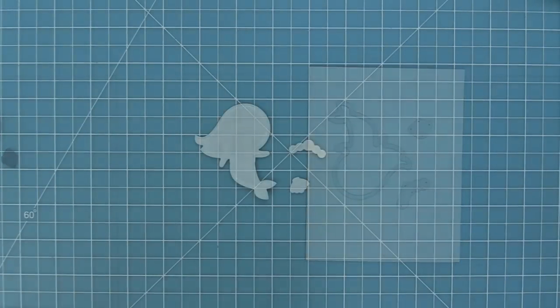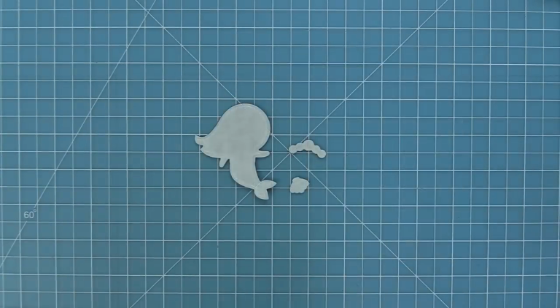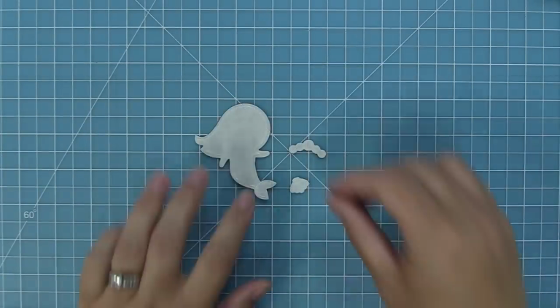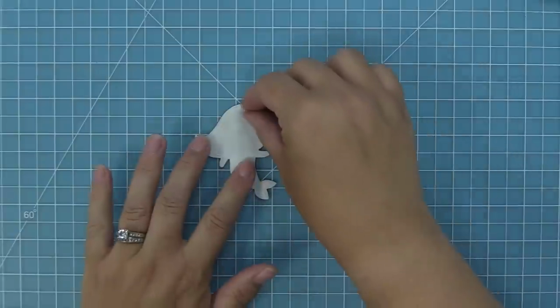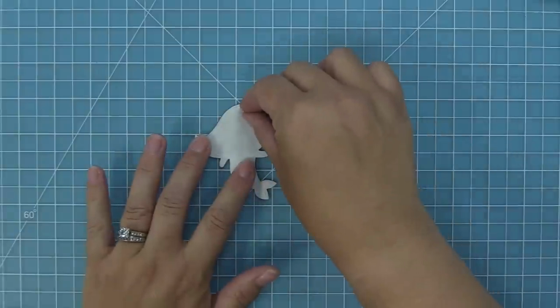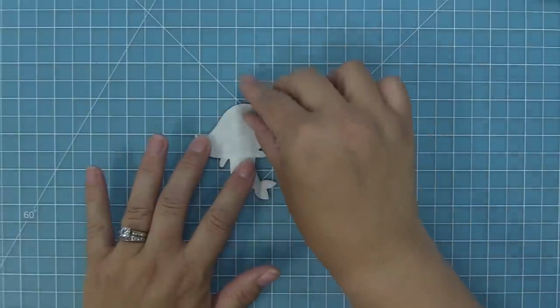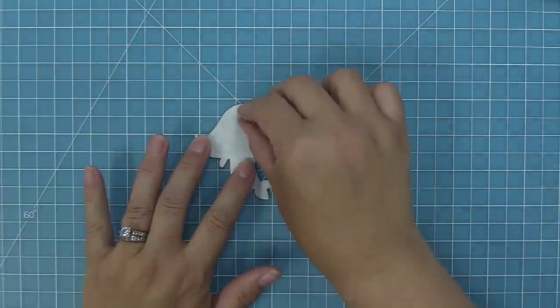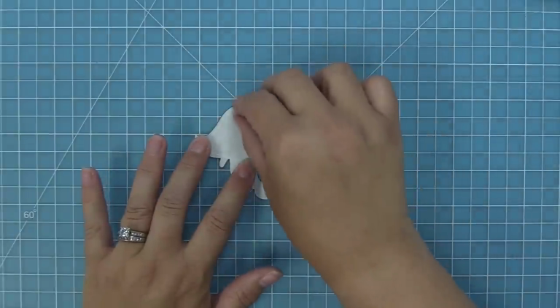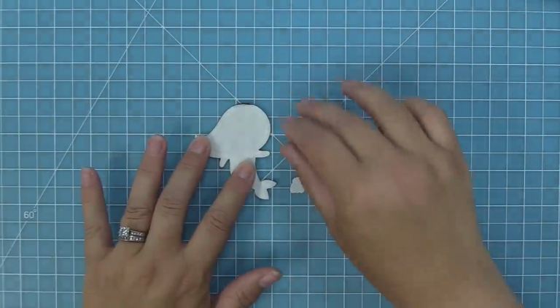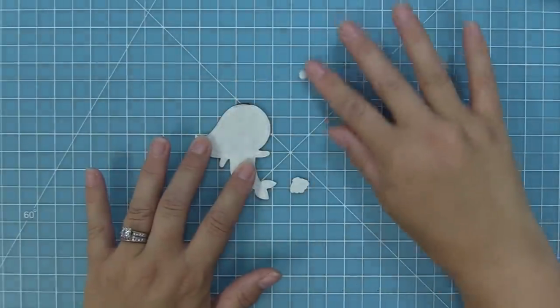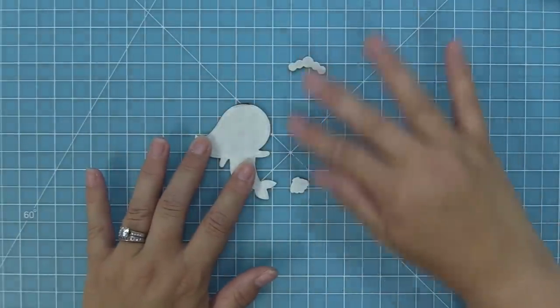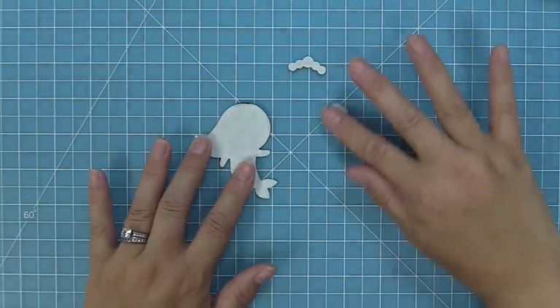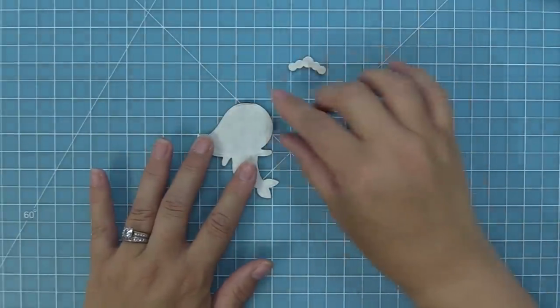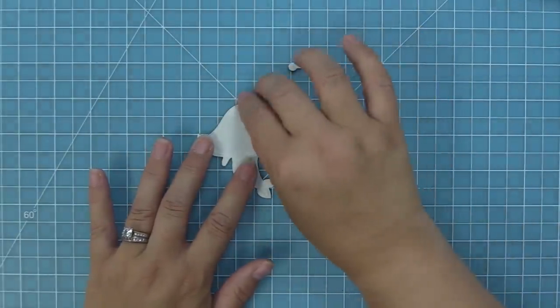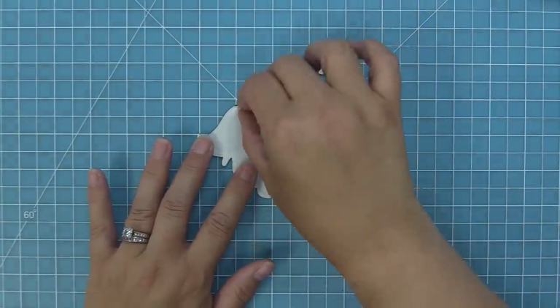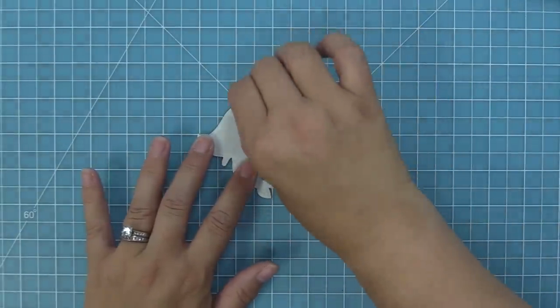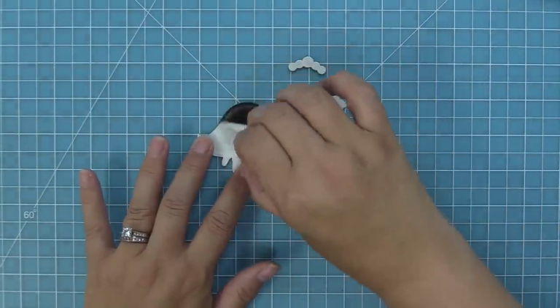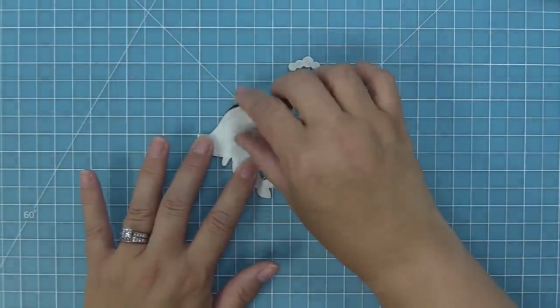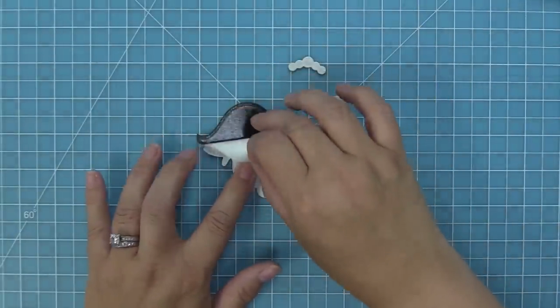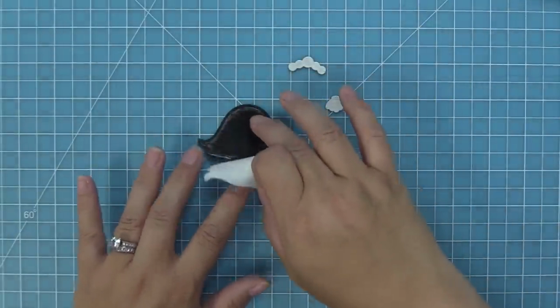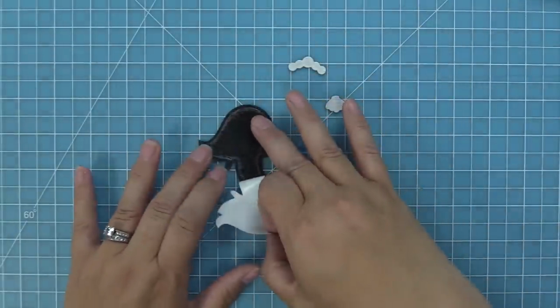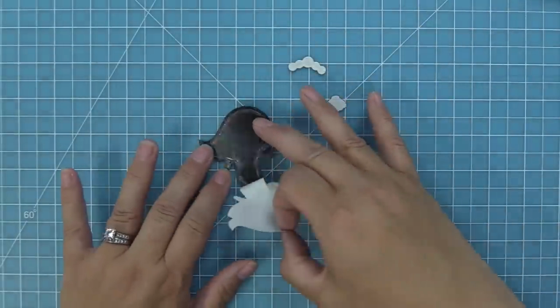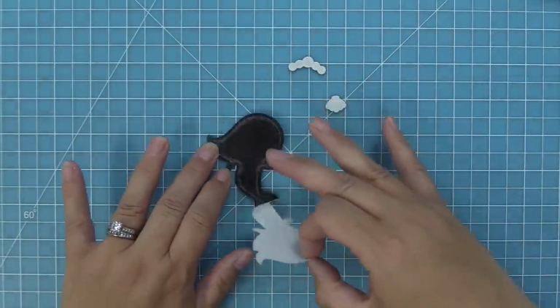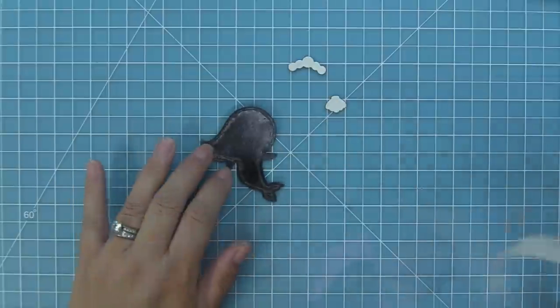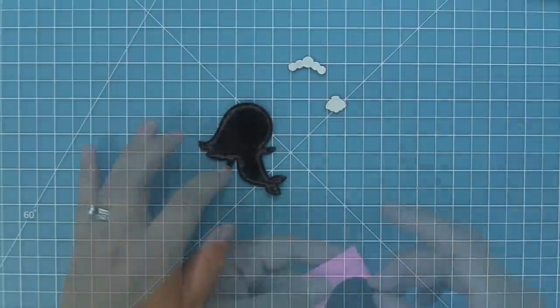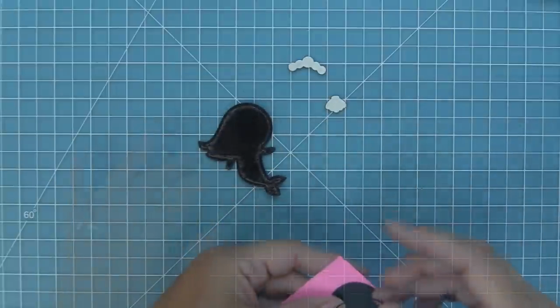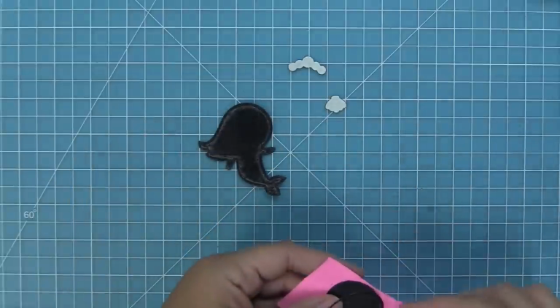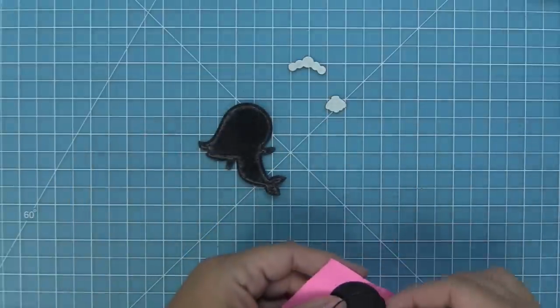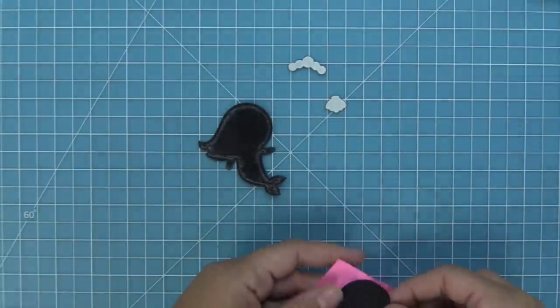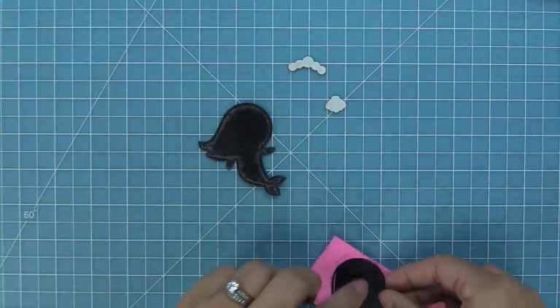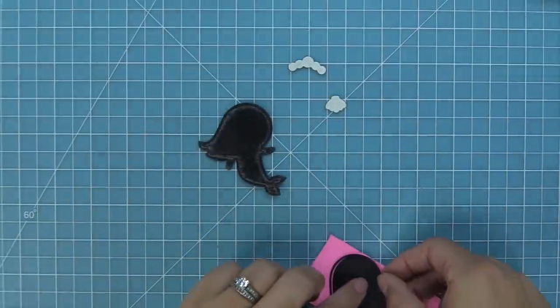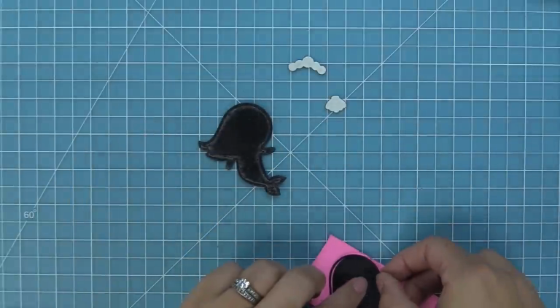We've also die cut the base shape for the seashell and the crown as well. Now you can peel up the second layer of the double-sided adhesive and you've effectively created a really awesome sticker.